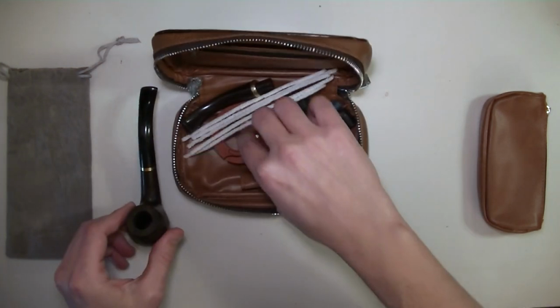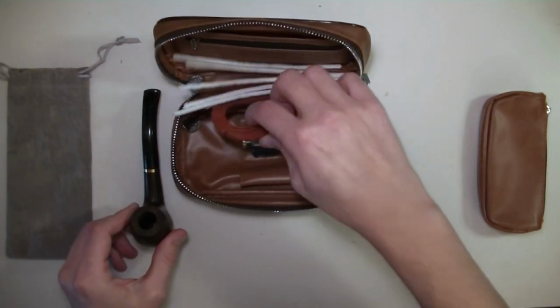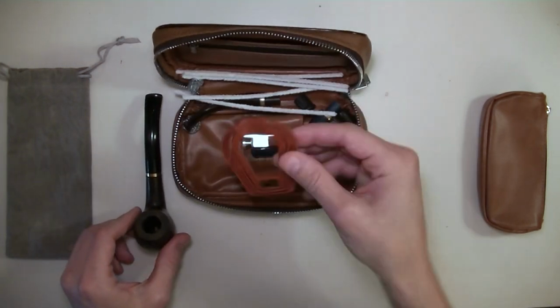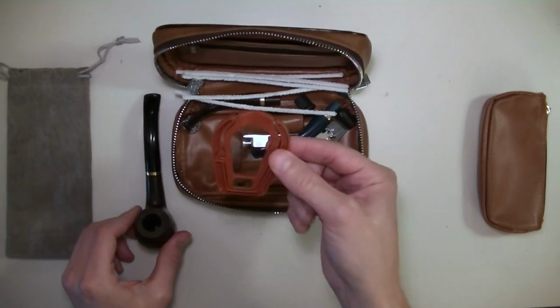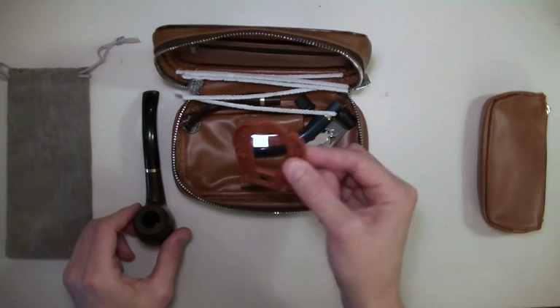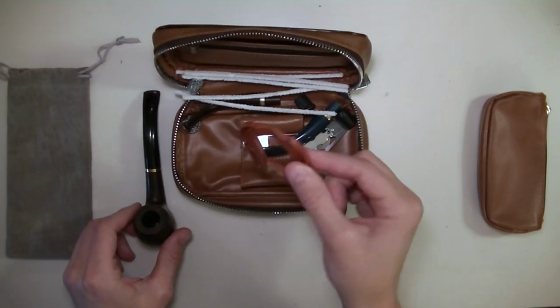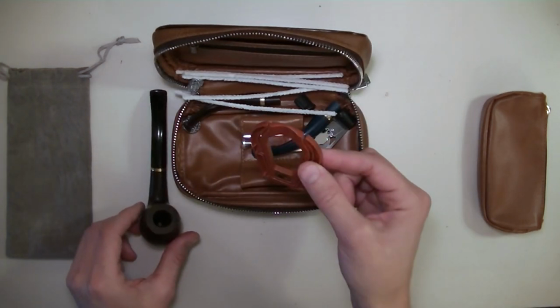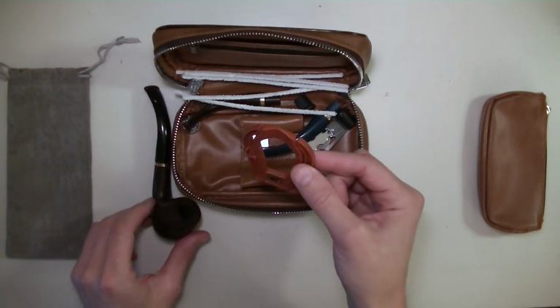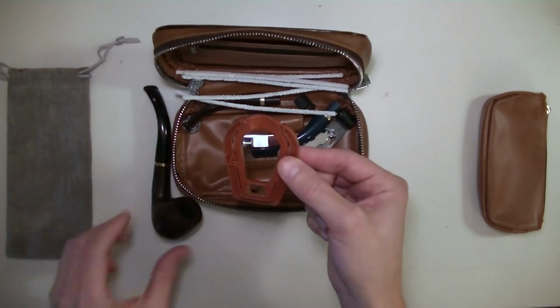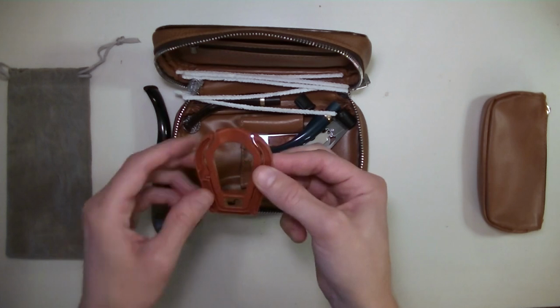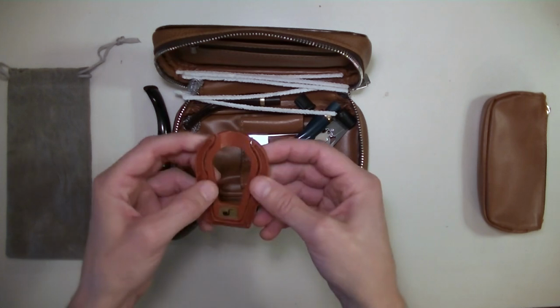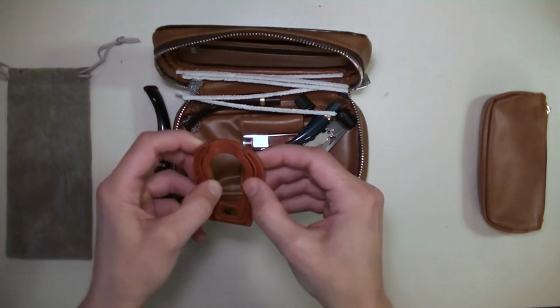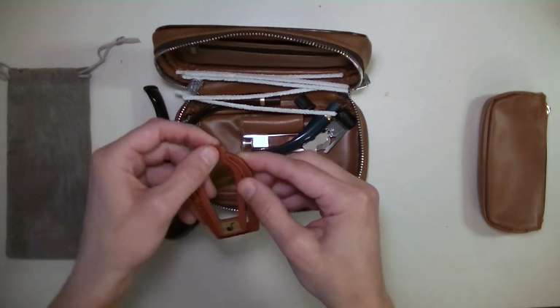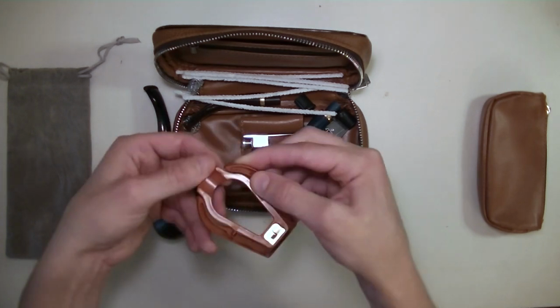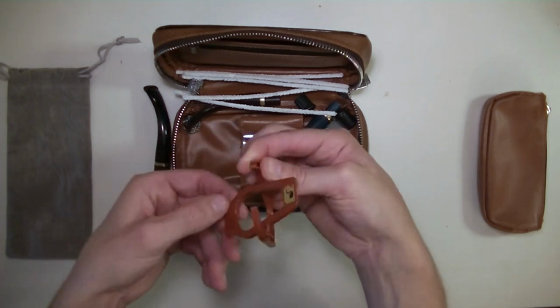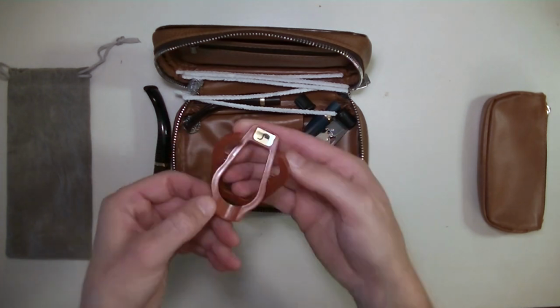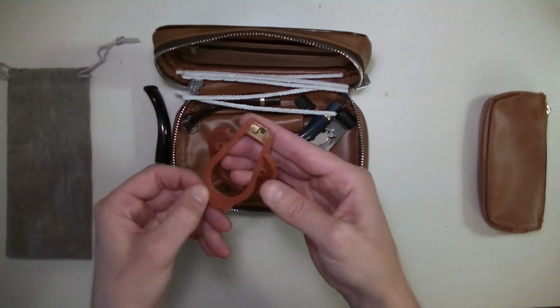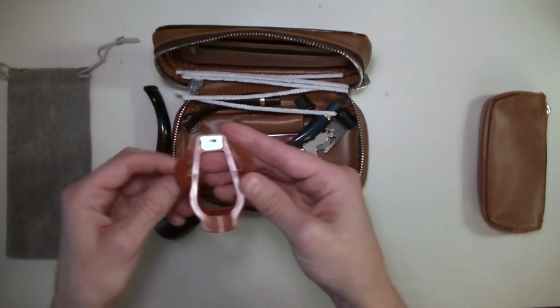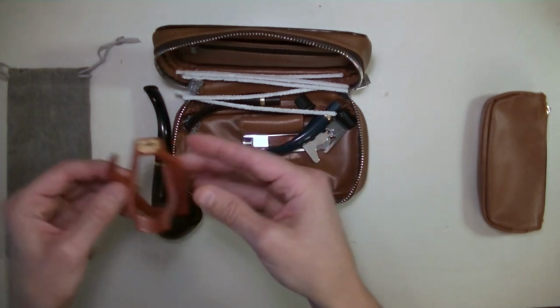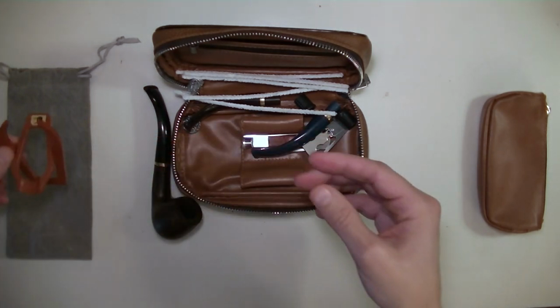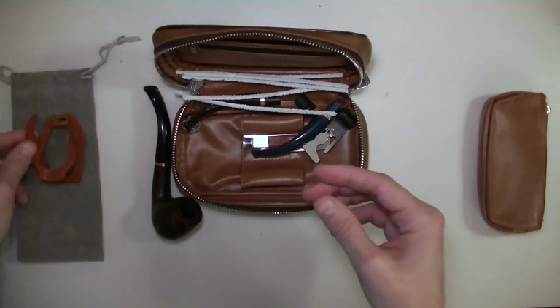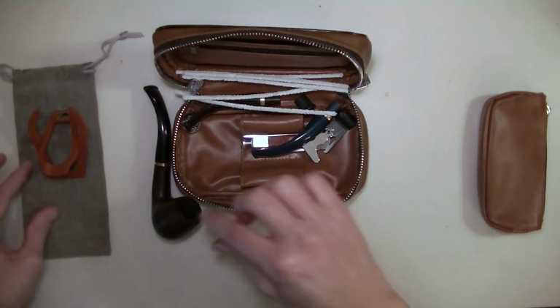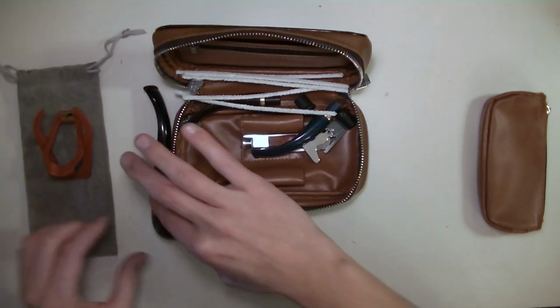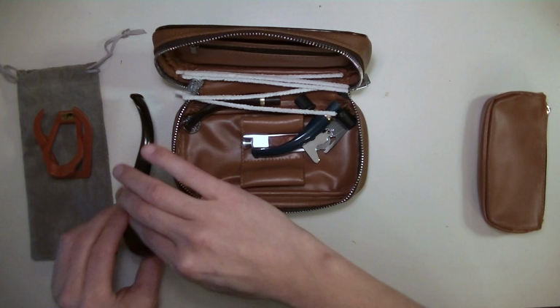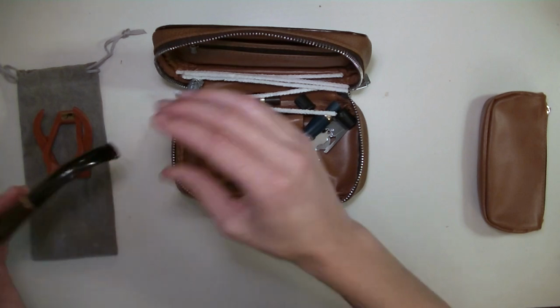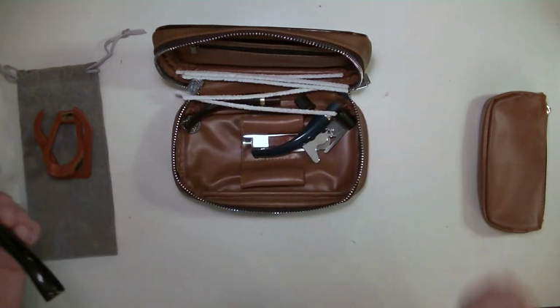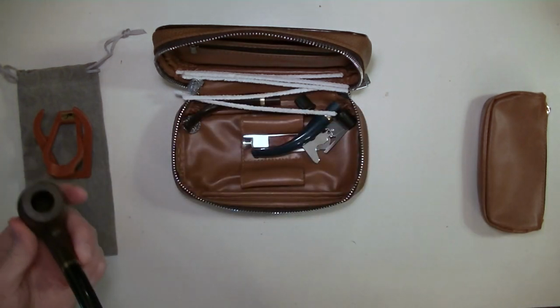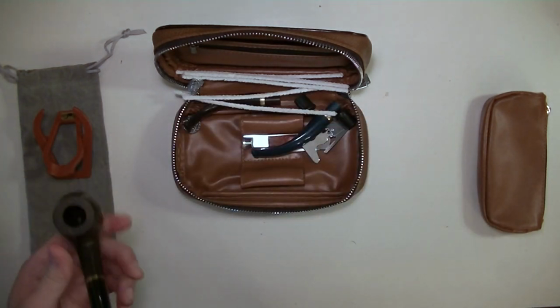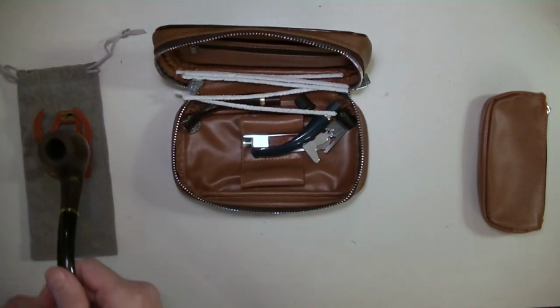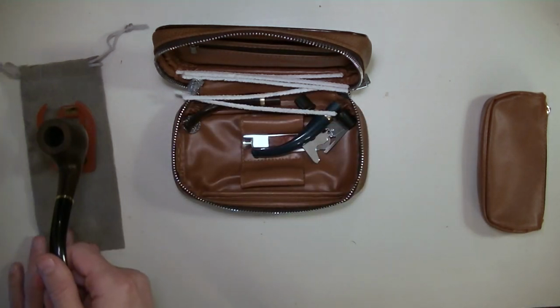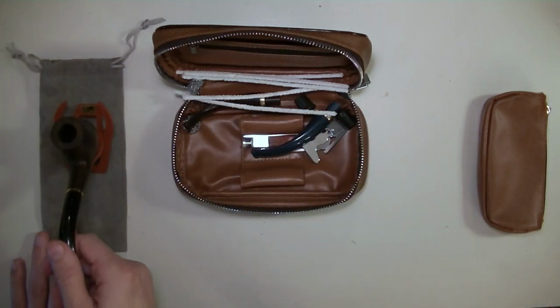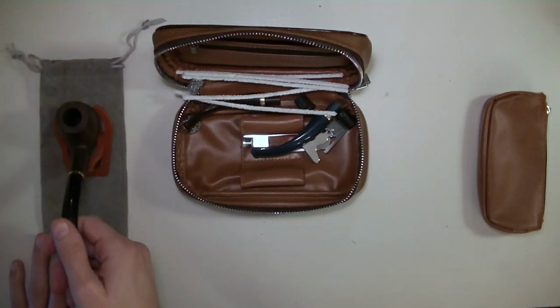Another one of the accessories is a pipe stand, so you don't have to lay your pipe on the ground and let it roll around. You open up your pipe stand and the pipe fits perfectly on it and sits up, so none of the tobacco spills out.